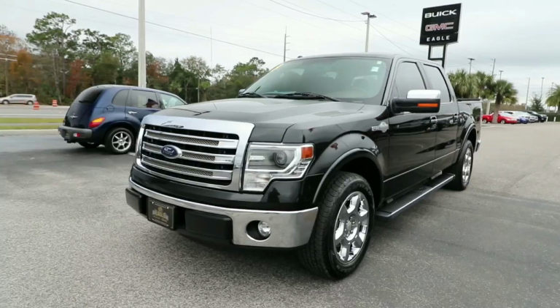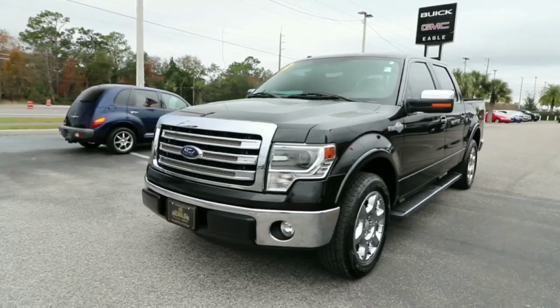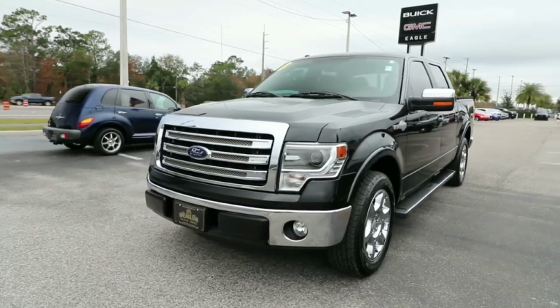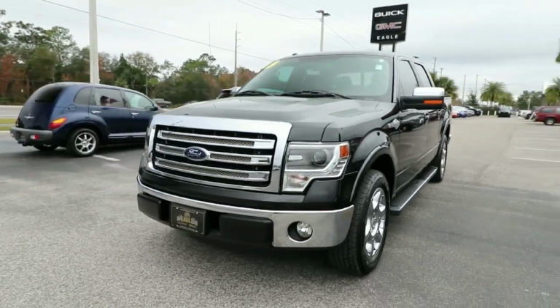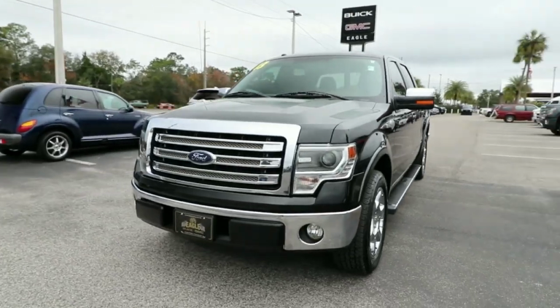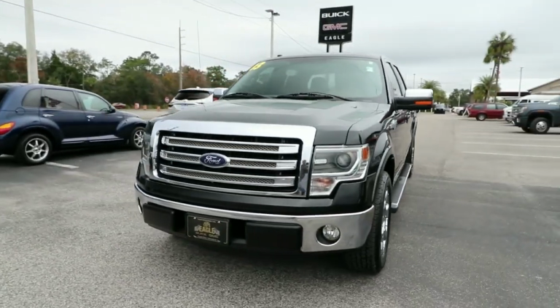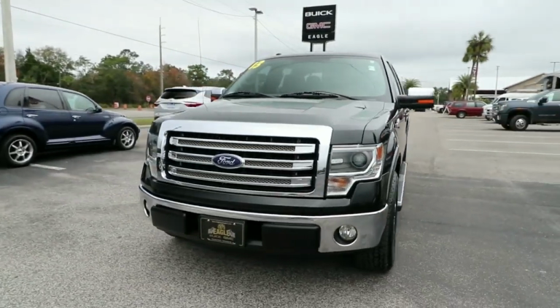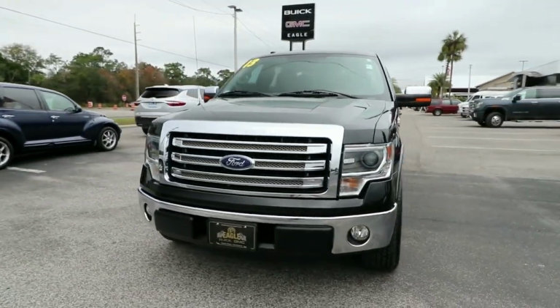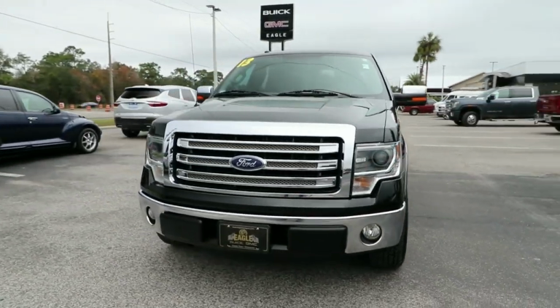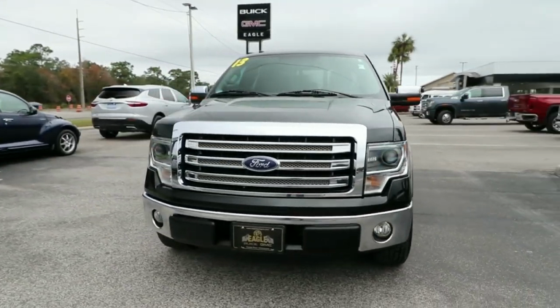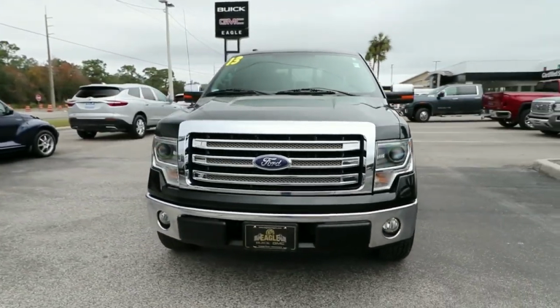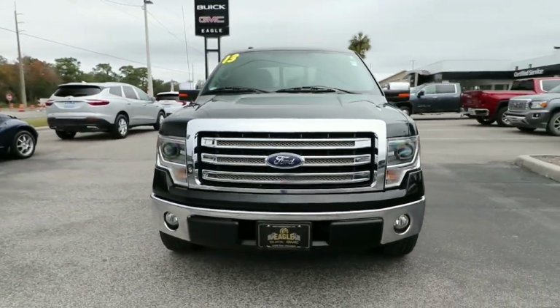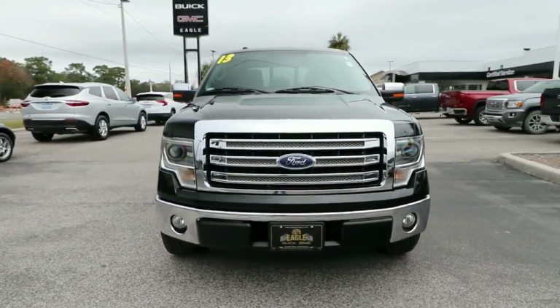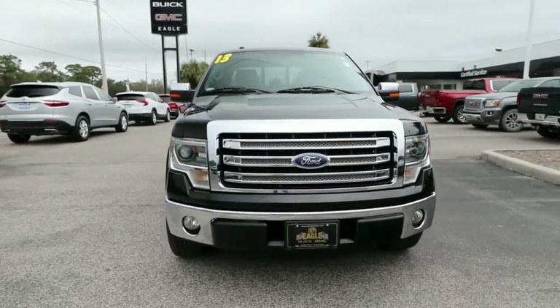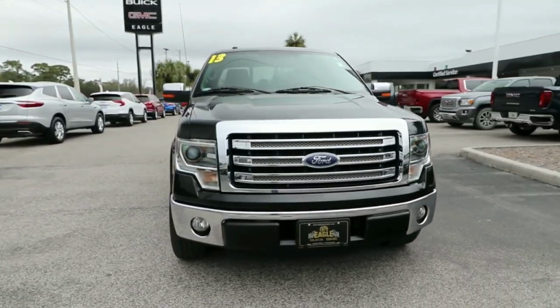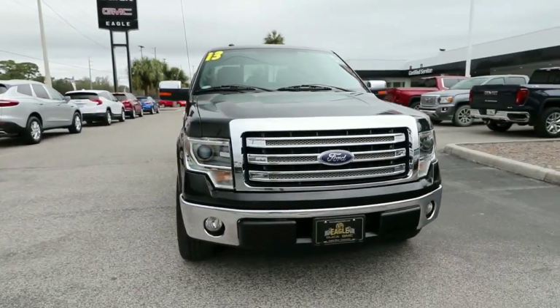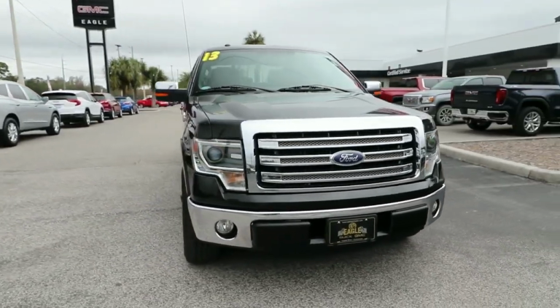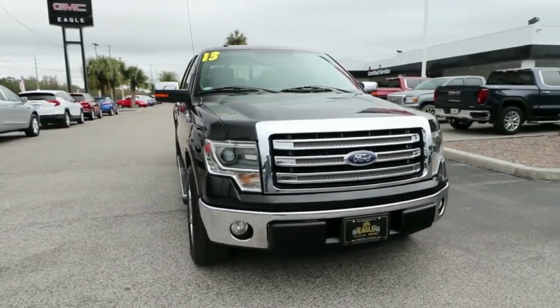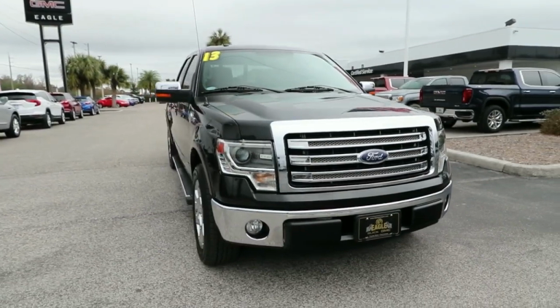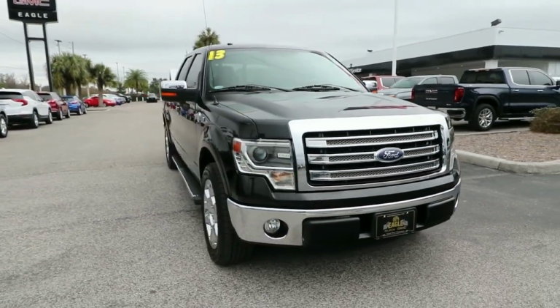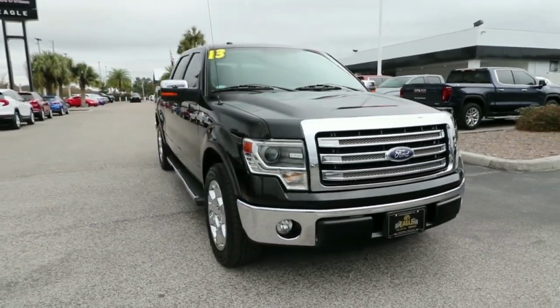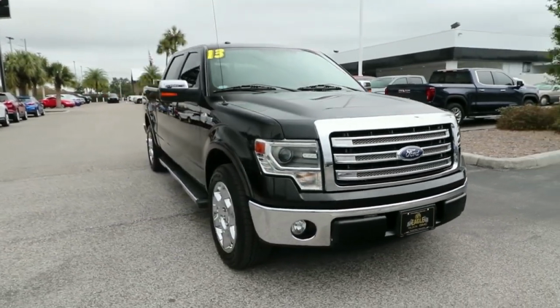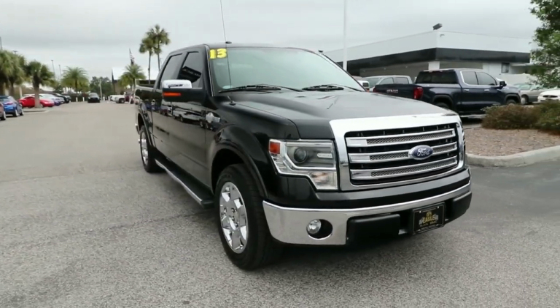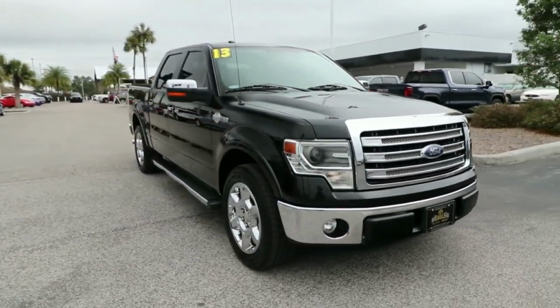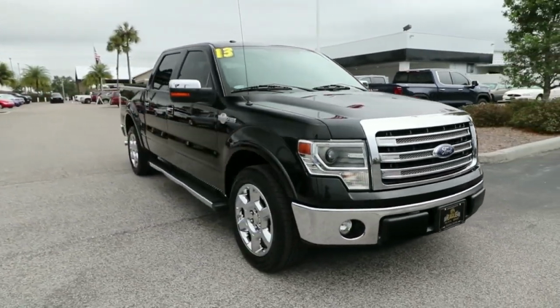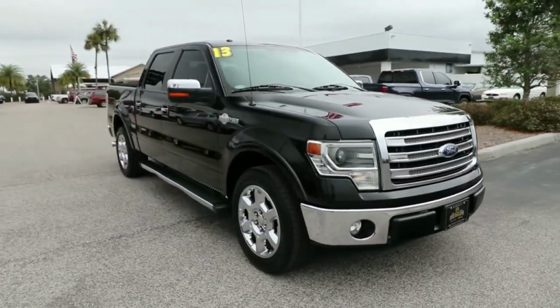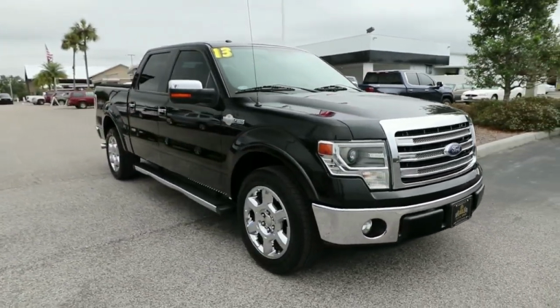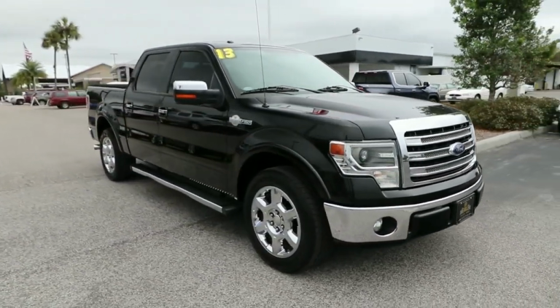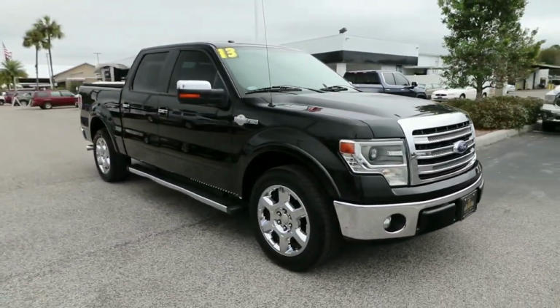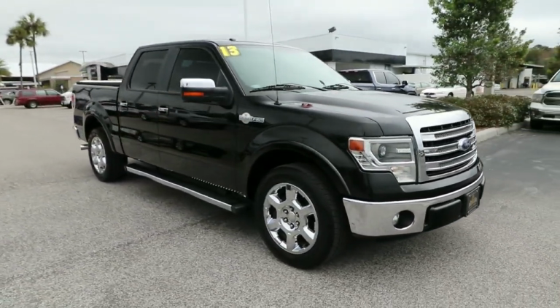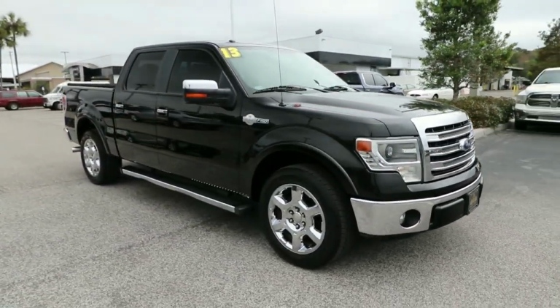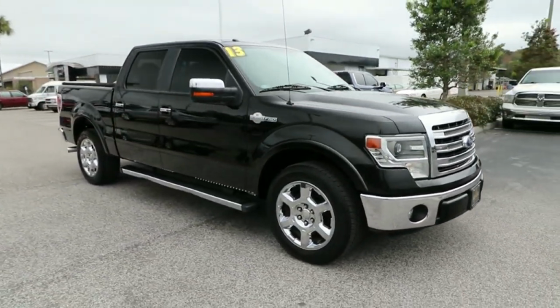Picture yourself in the 2013 Ford F-150. With less than 90,000 miles on the odometer, this vehicle stands out from the rest.